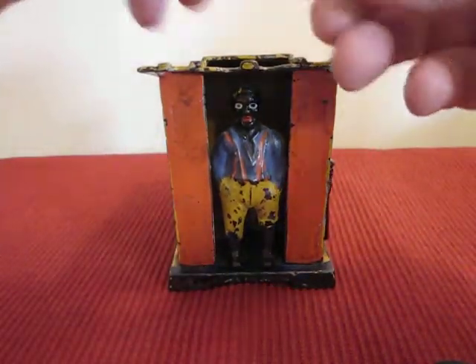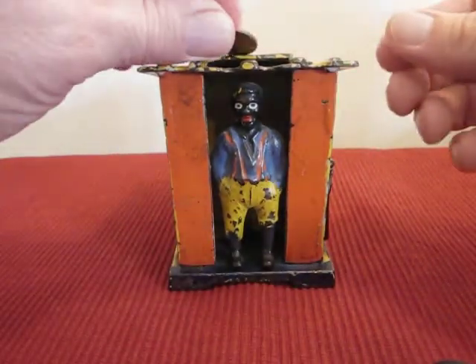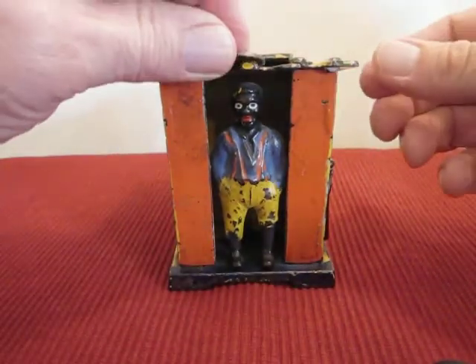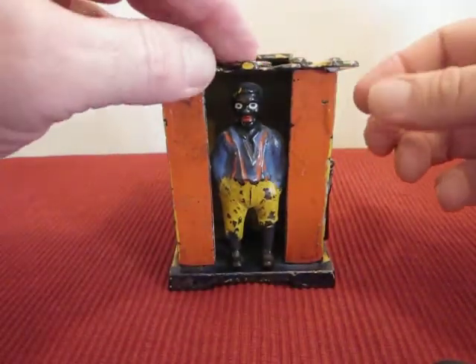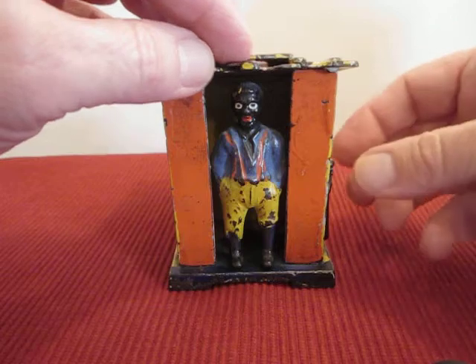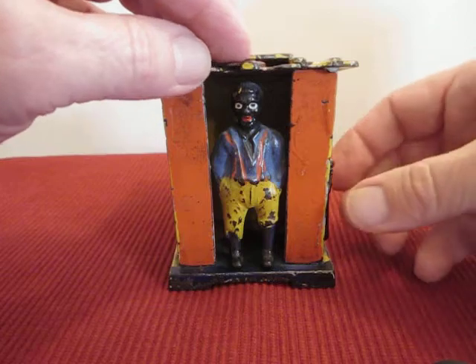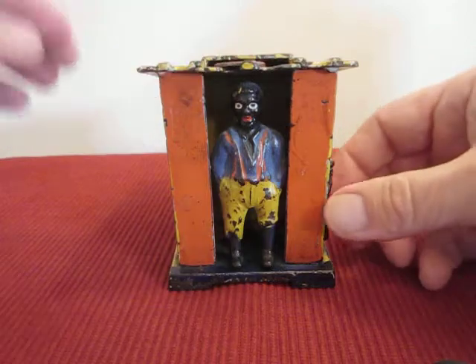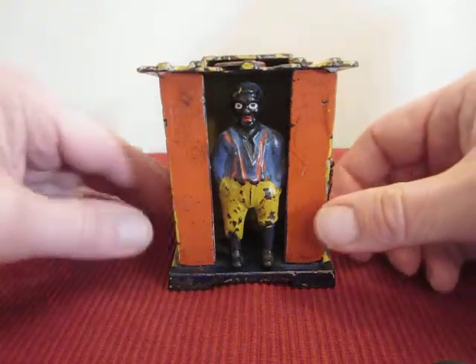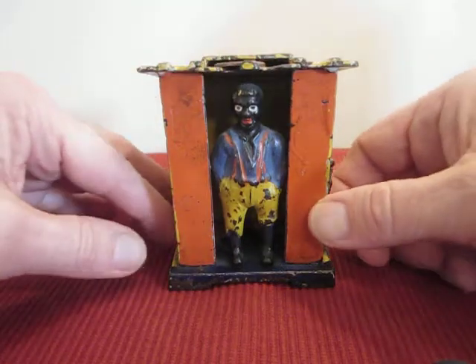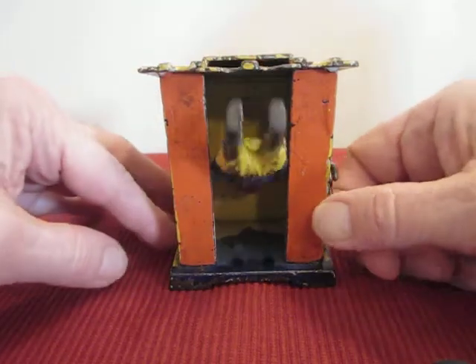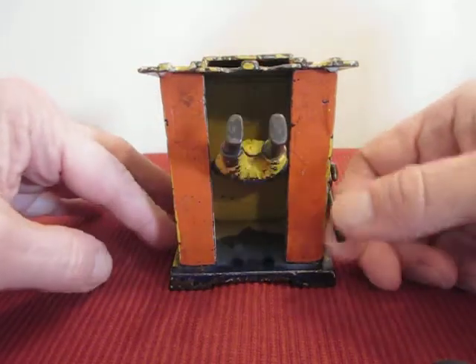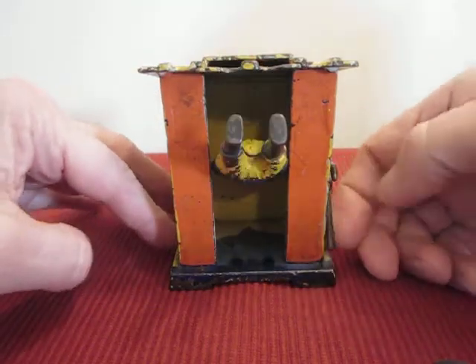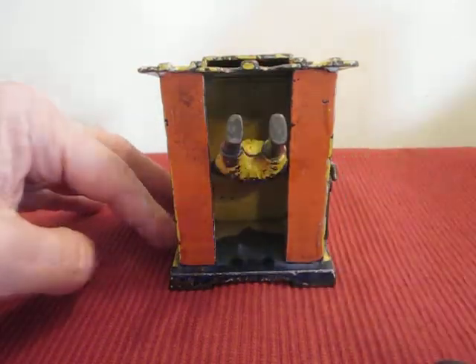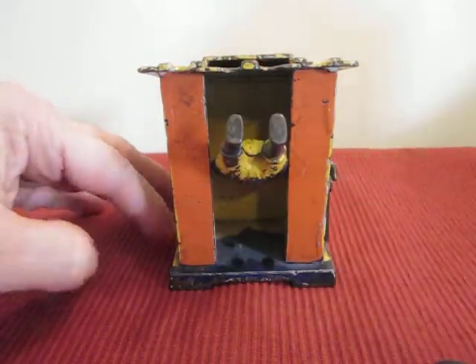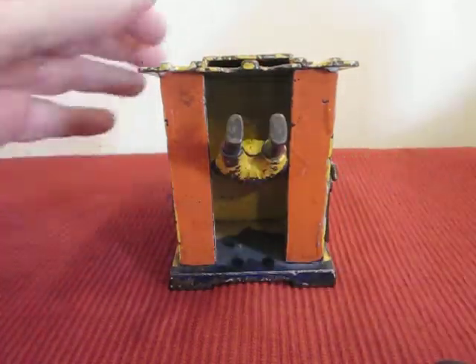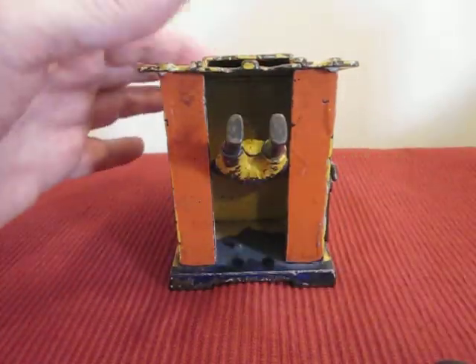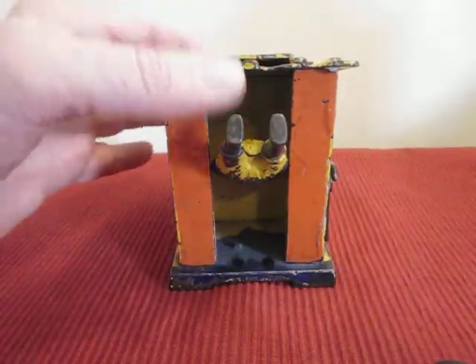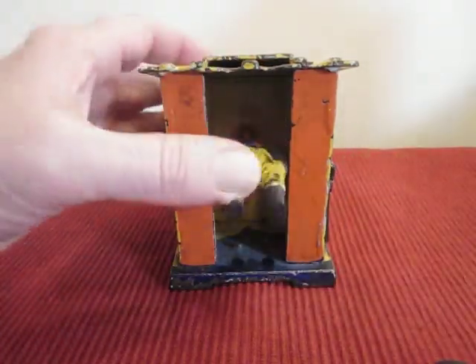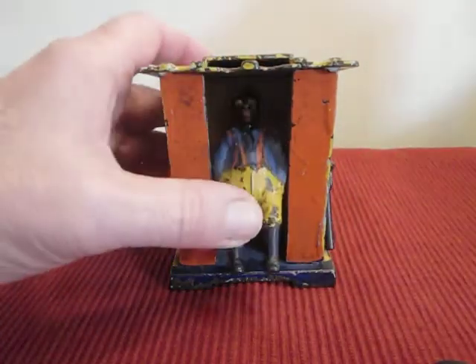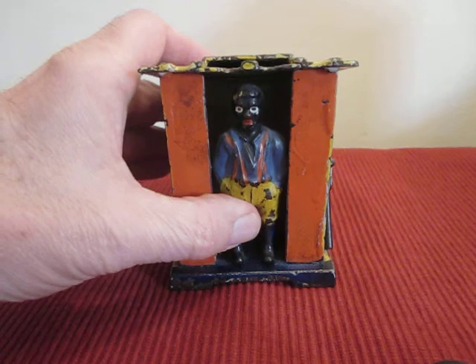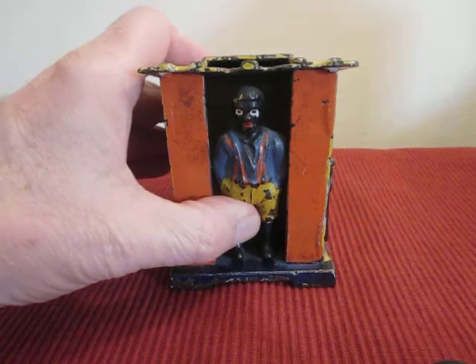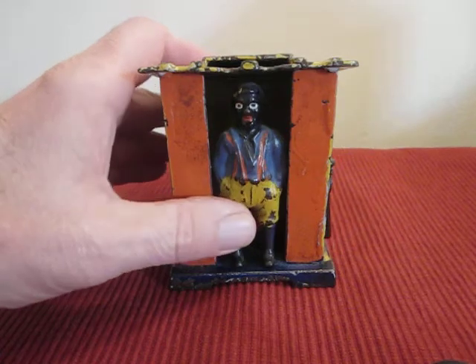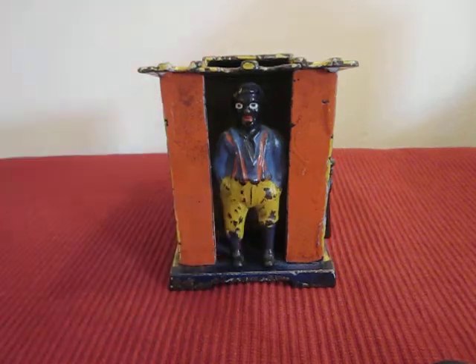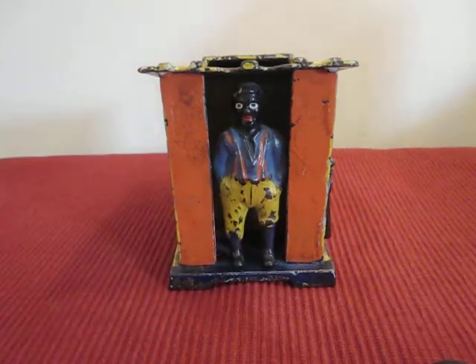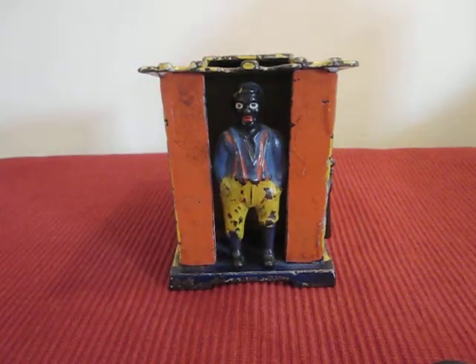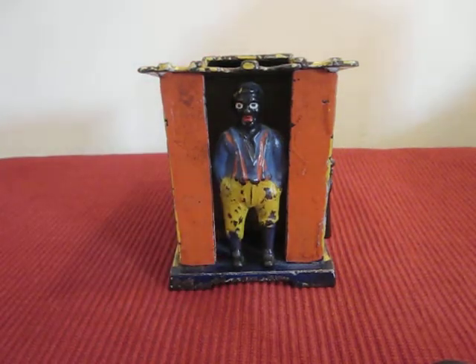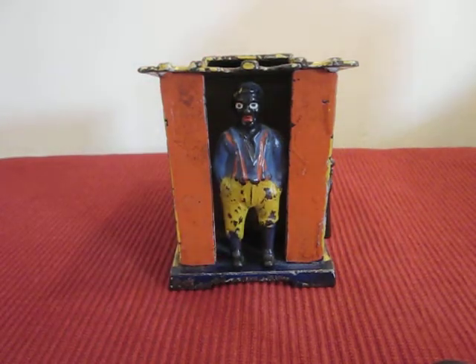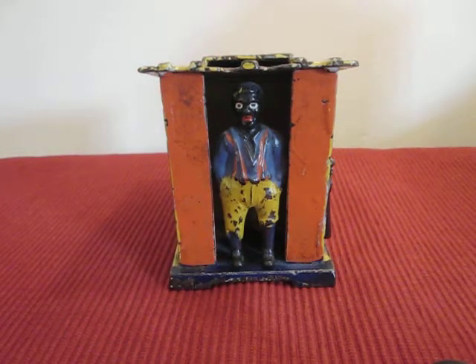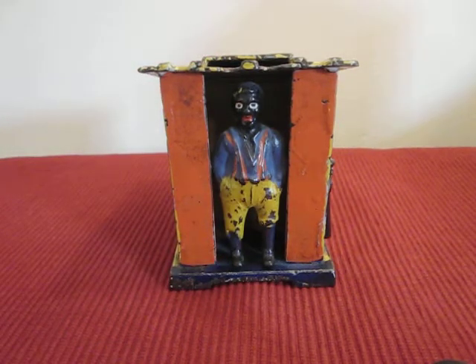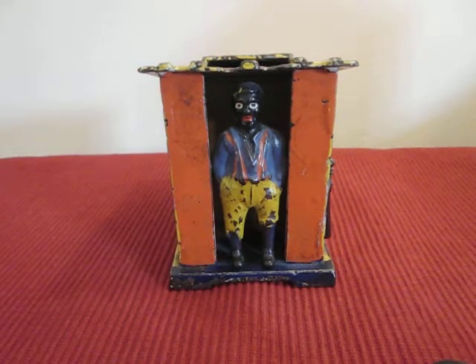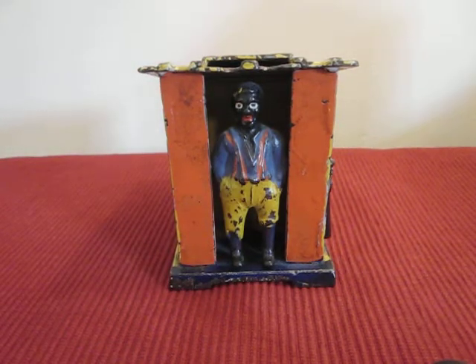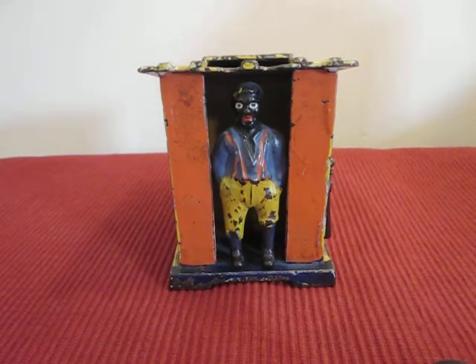Again, the cabin bank made by the J&E Stevens Company. It was patented around June 1st, 1885.